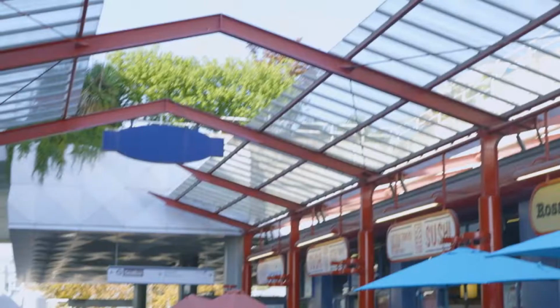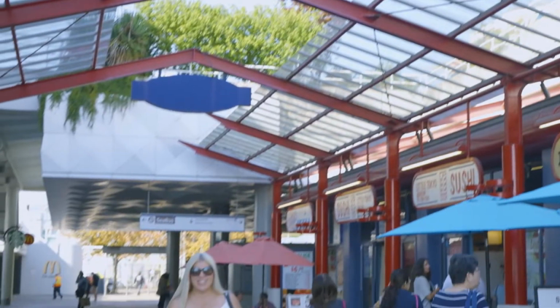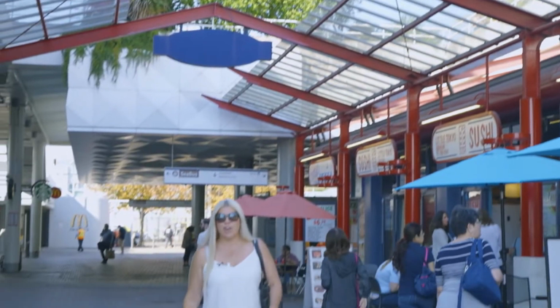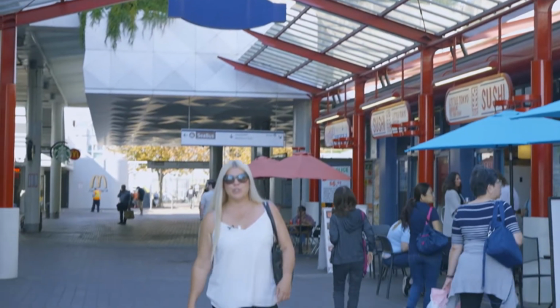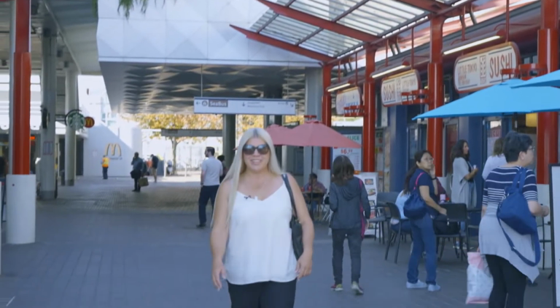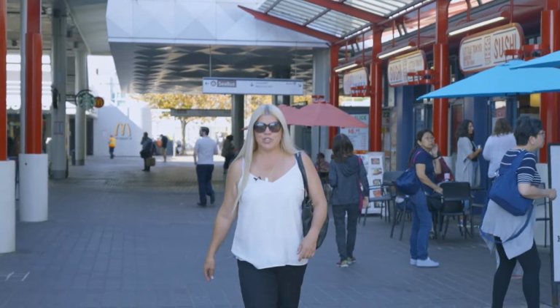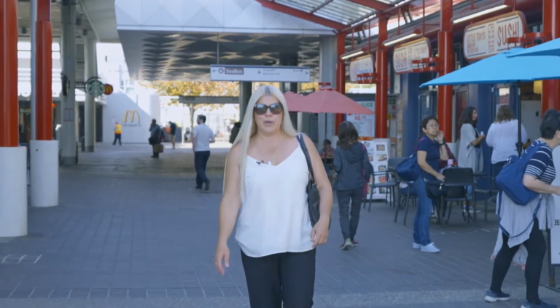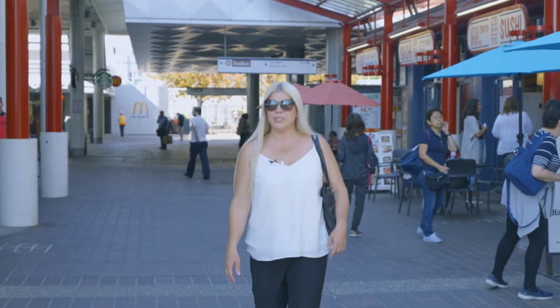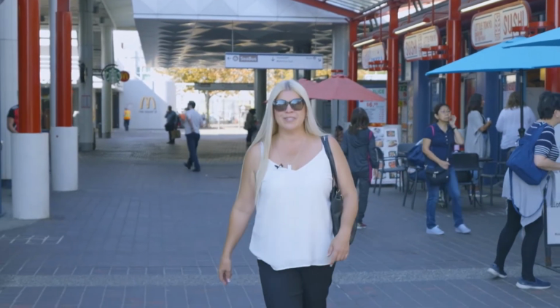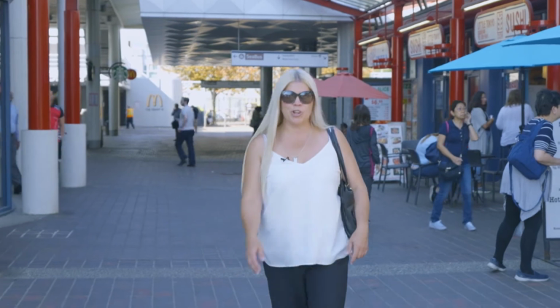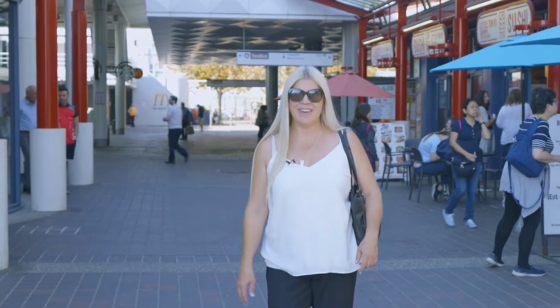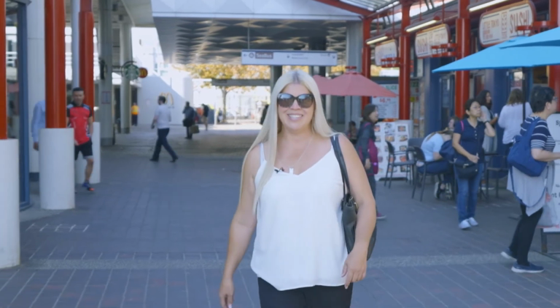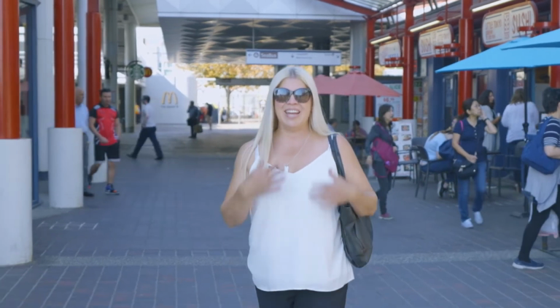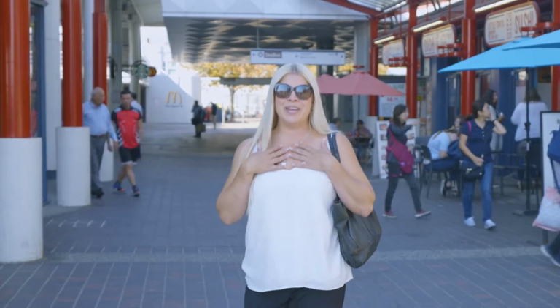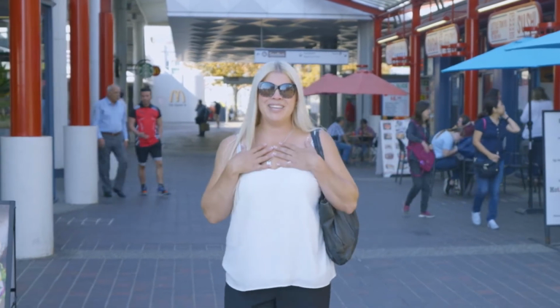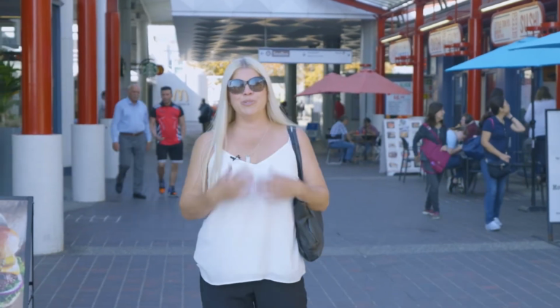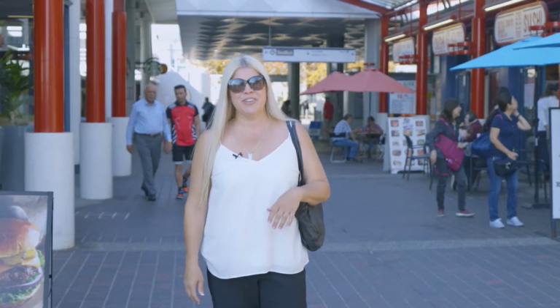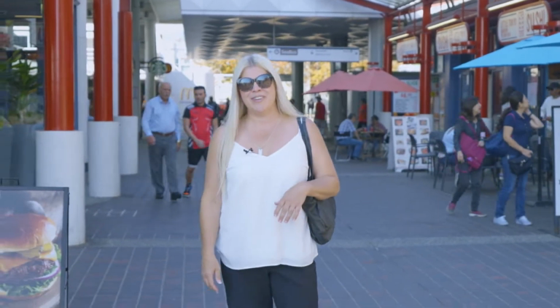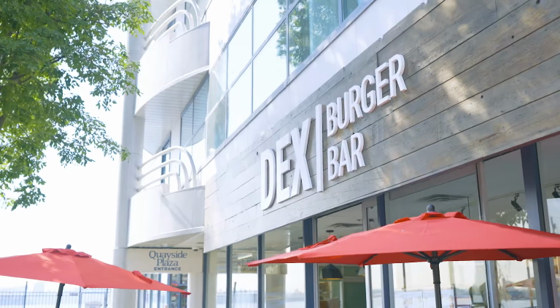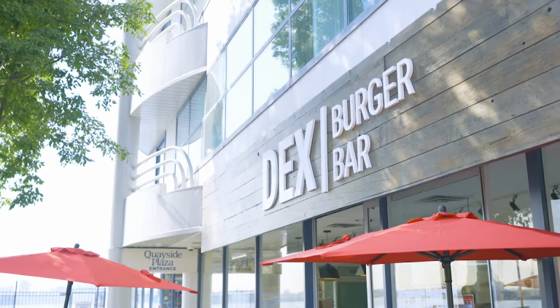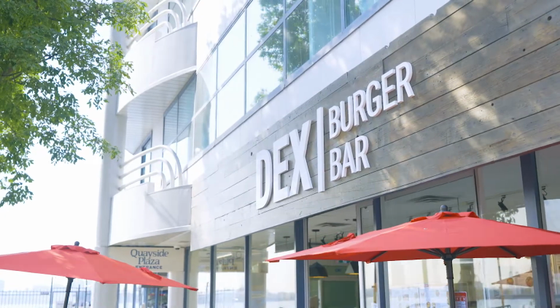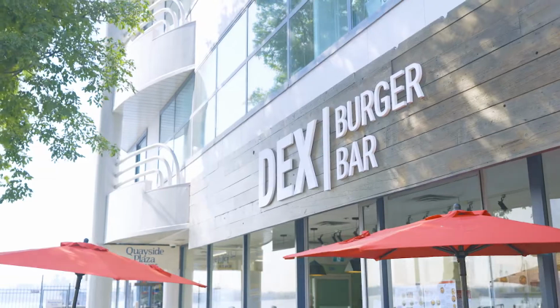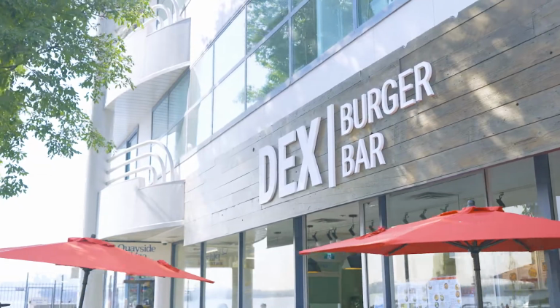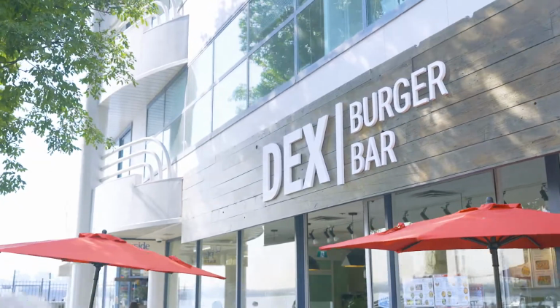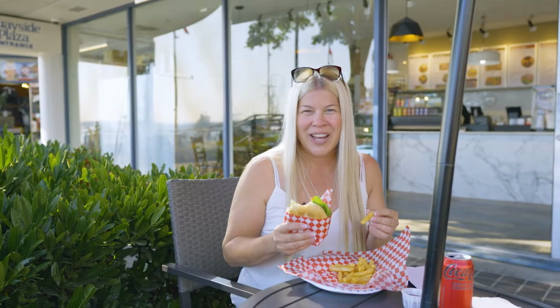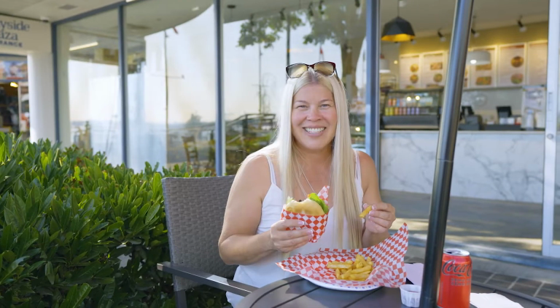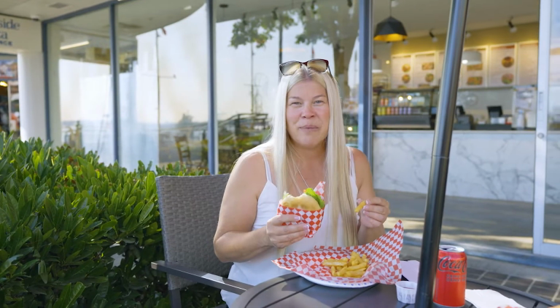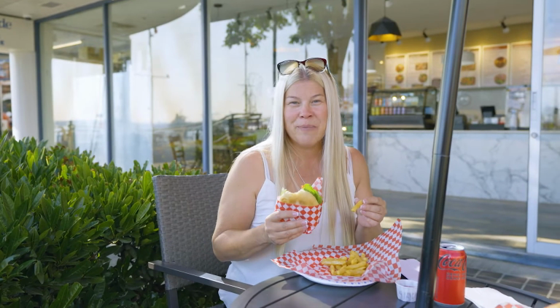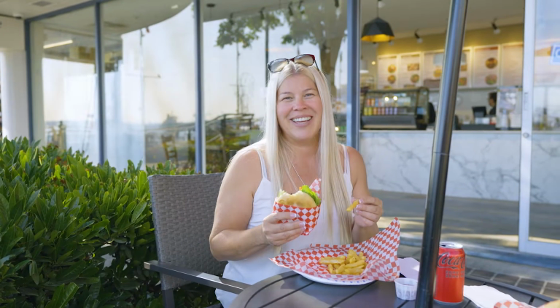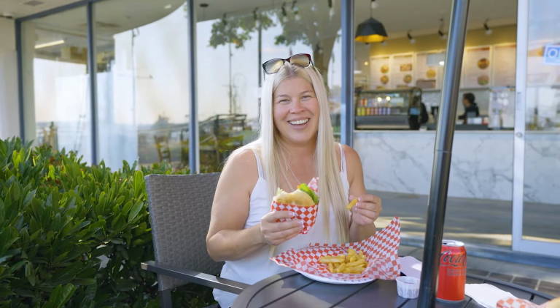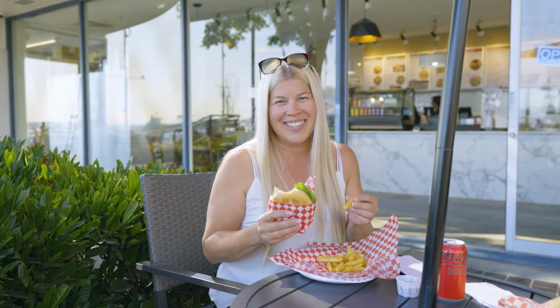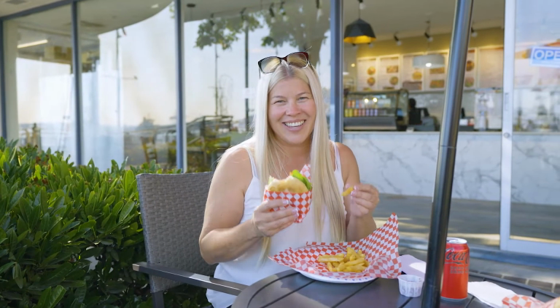Lonsdale Quay offers so many things to choose from — restaurants, bars, cafes — and if you're like me, you choose something different every time. Today we're trying Deck's Burger Bar here at Lonsdale Quay.